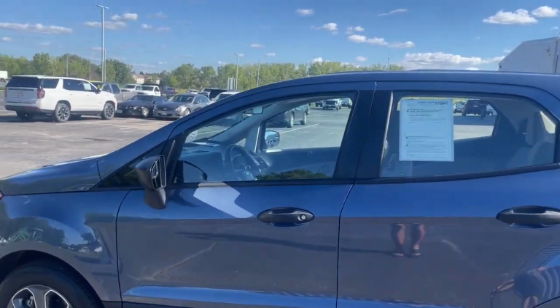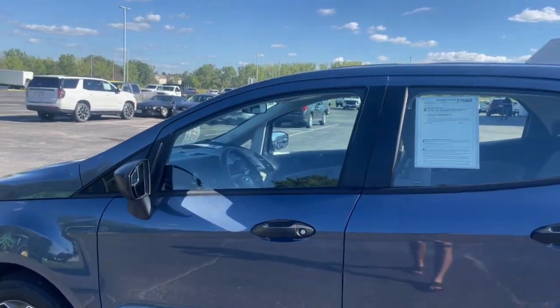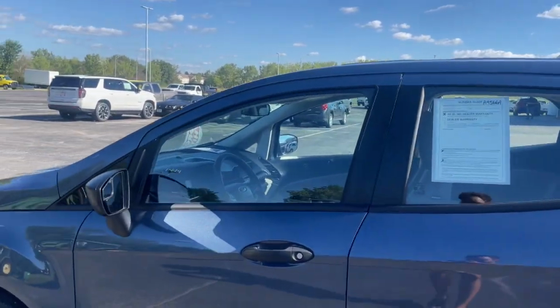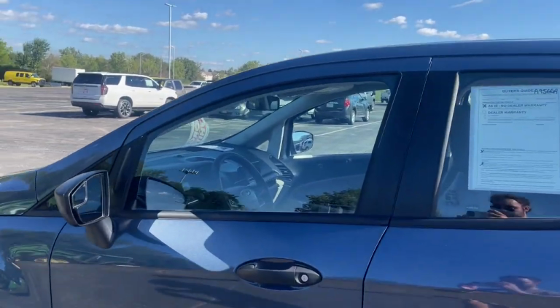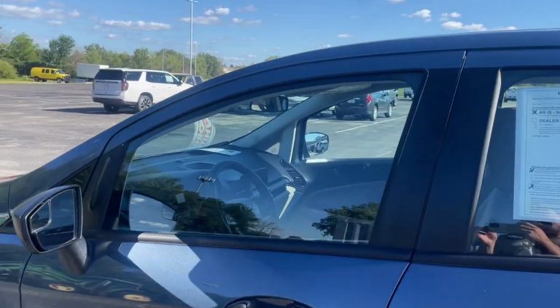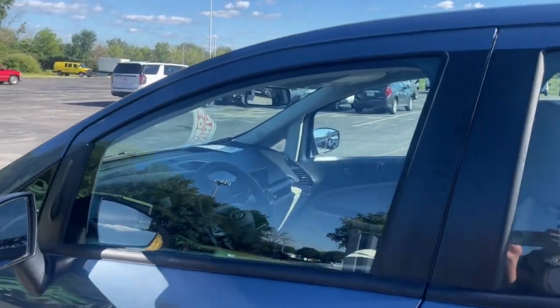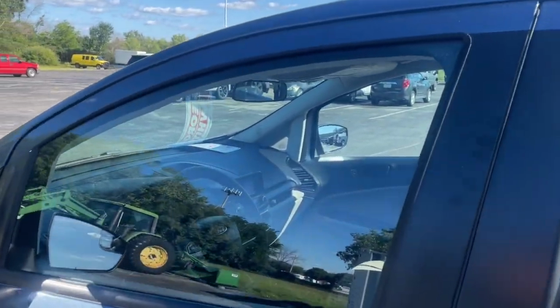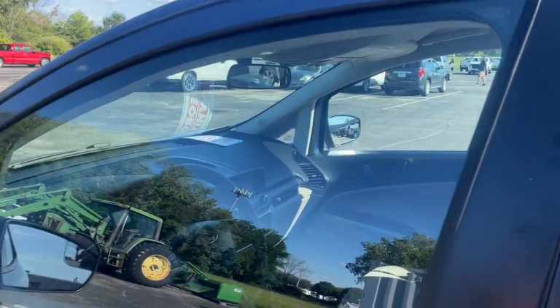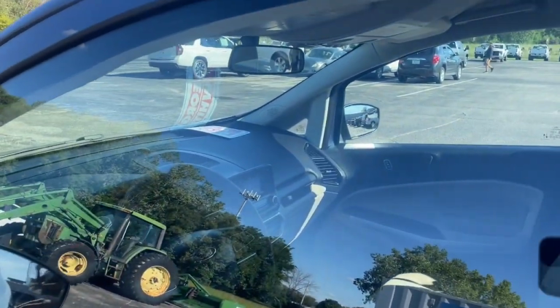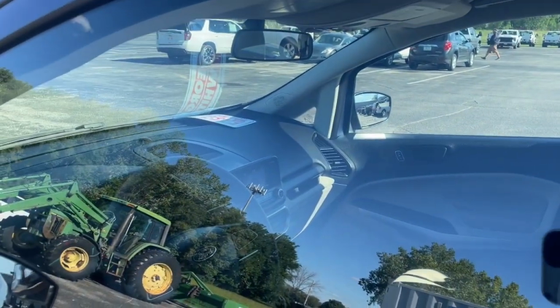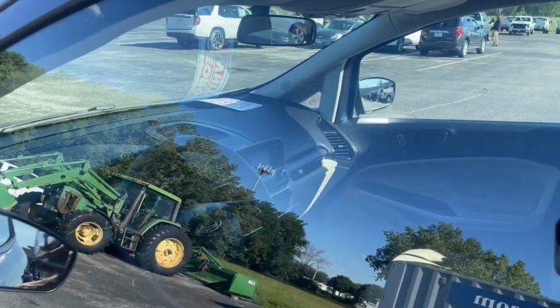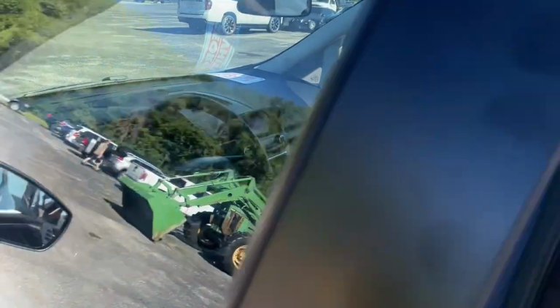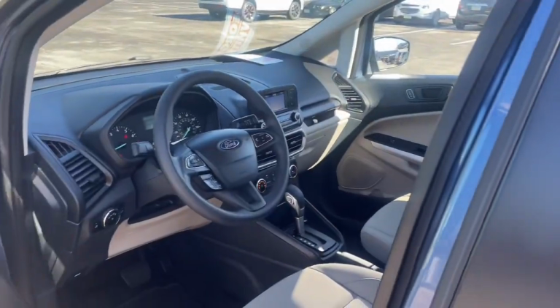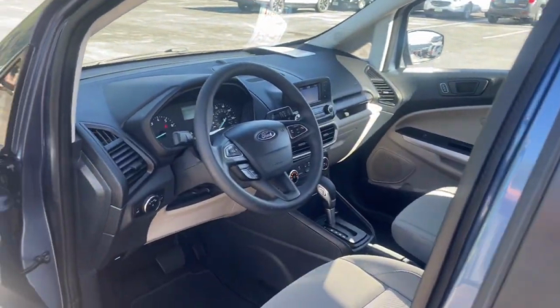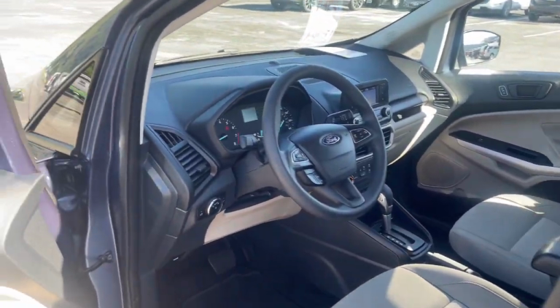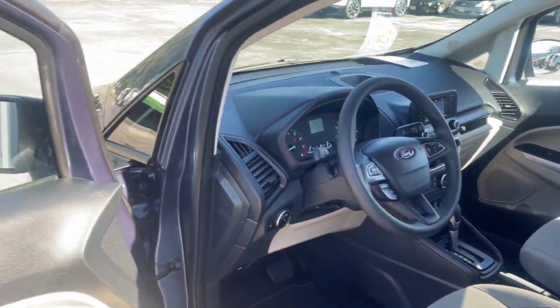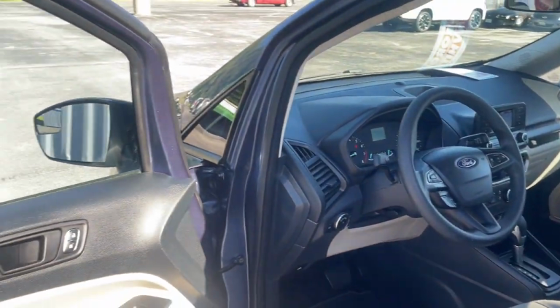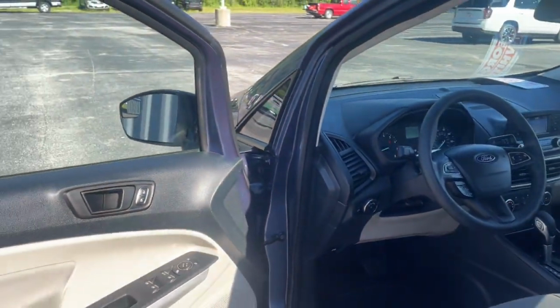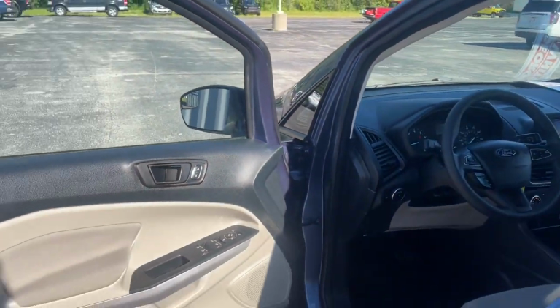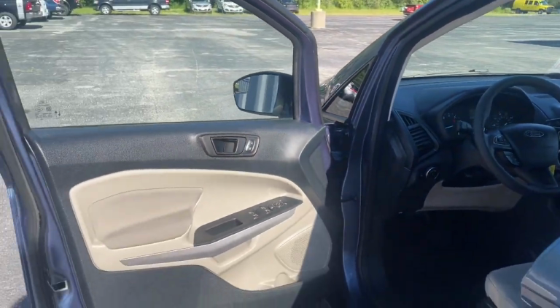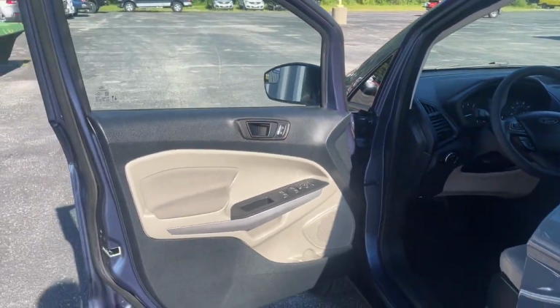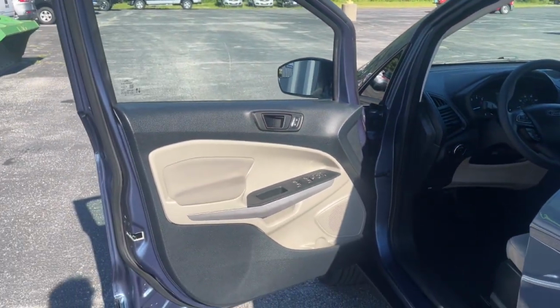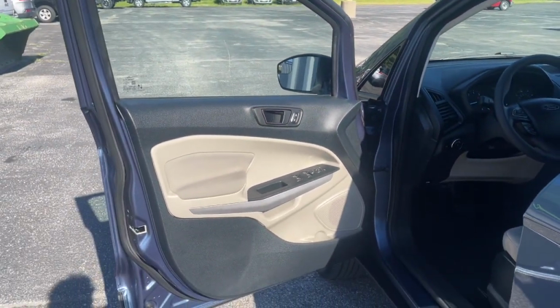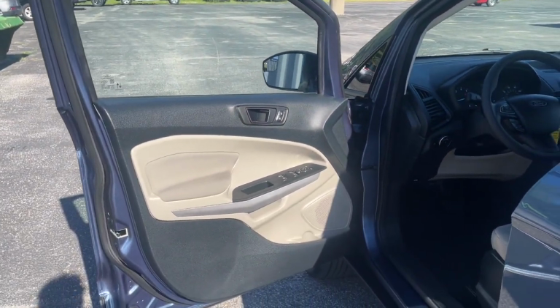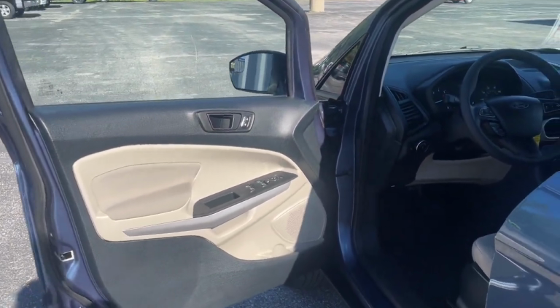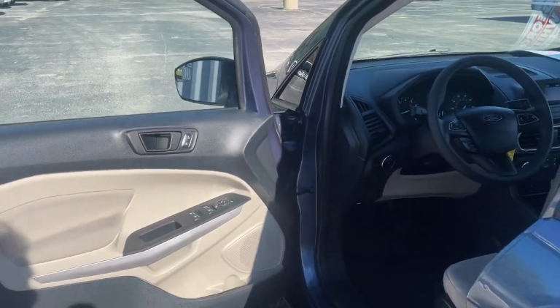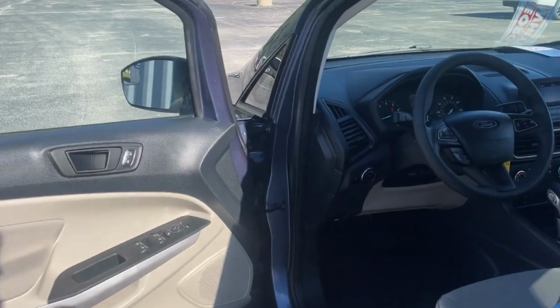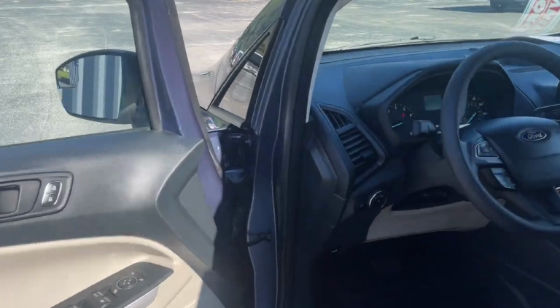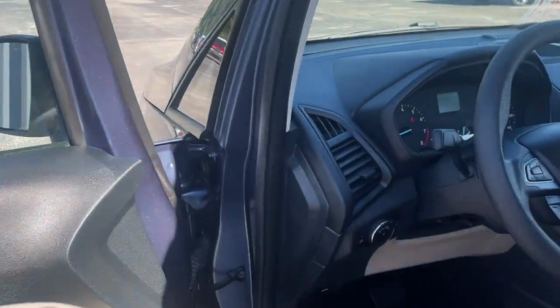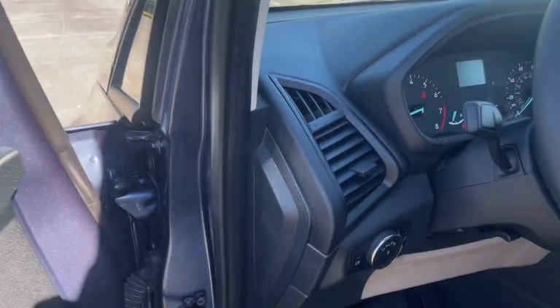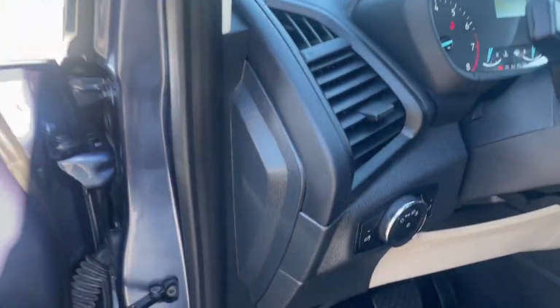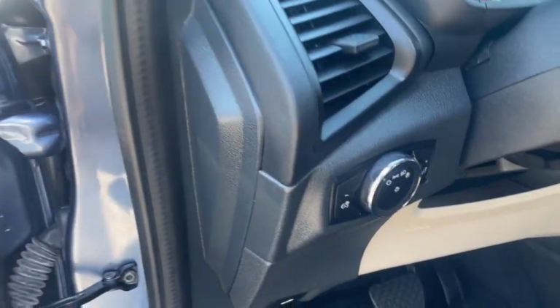Here's a Ford EcoSport, the small SUV that's big on technology. Passenger-friendly, maneuverable, stylish, and great for hauling cargo. It's an ideal family car.